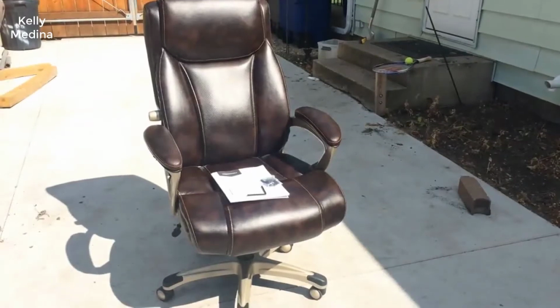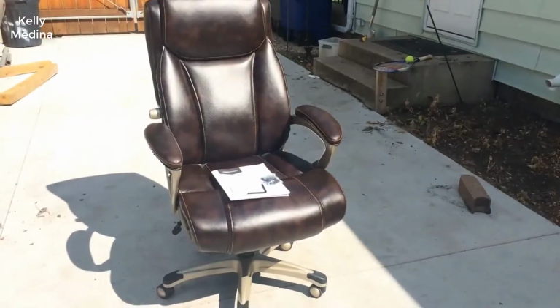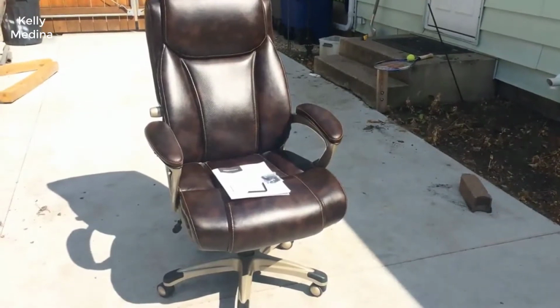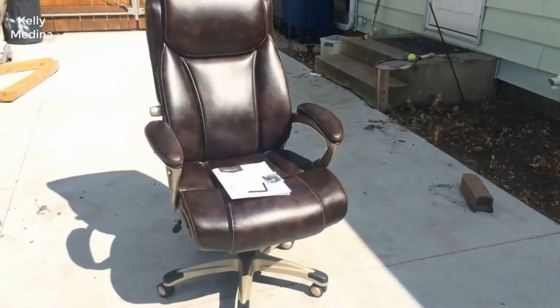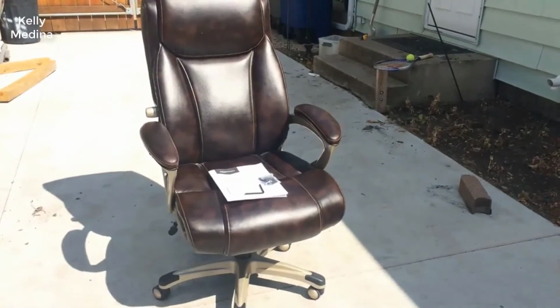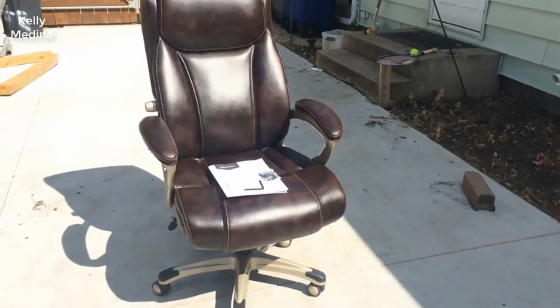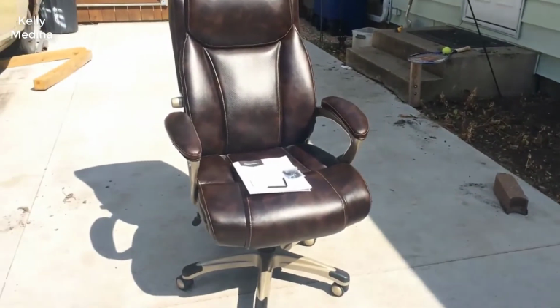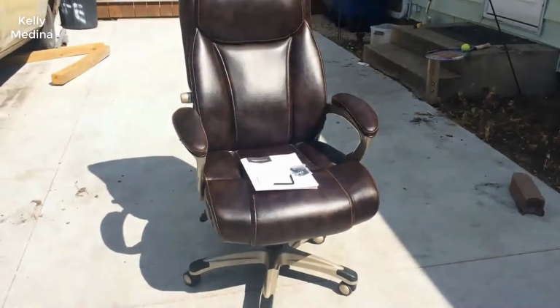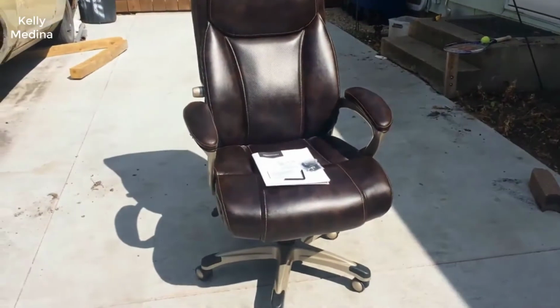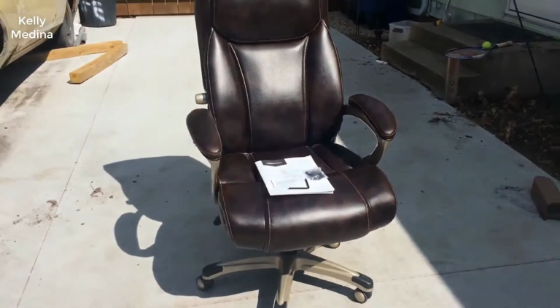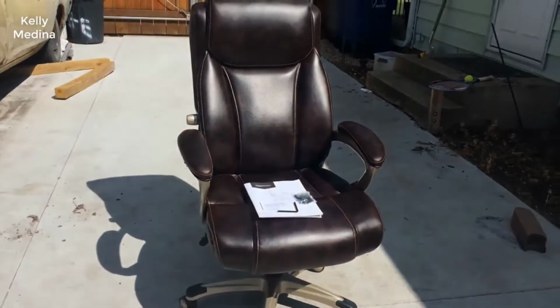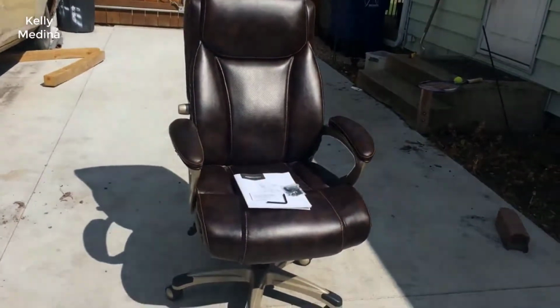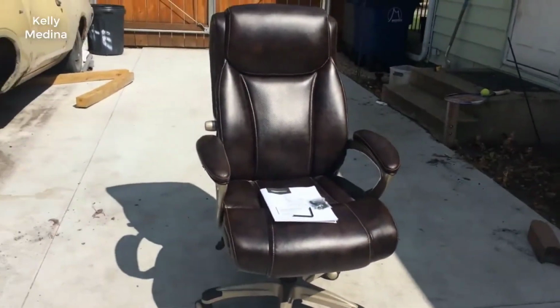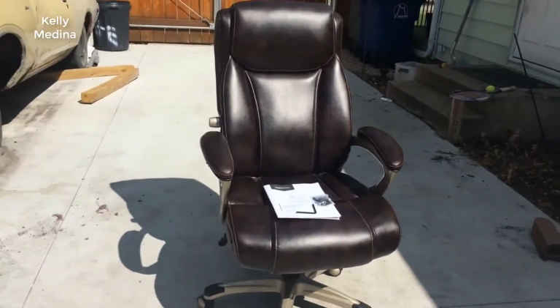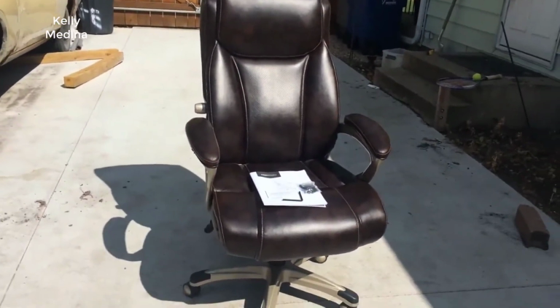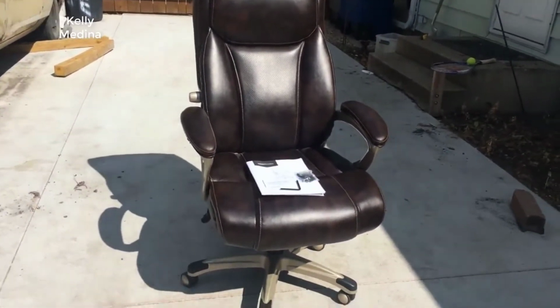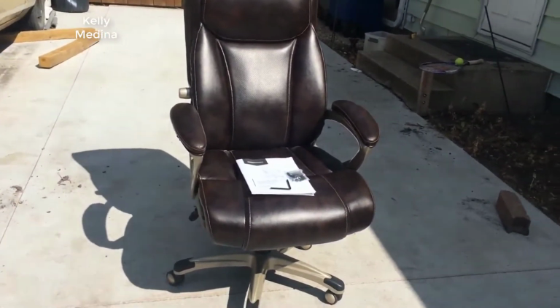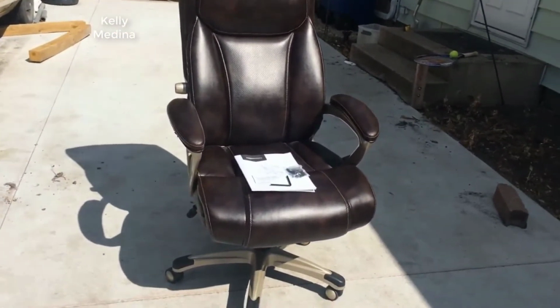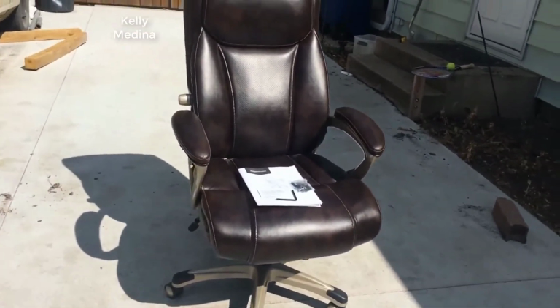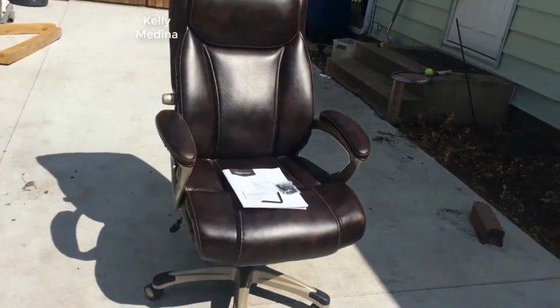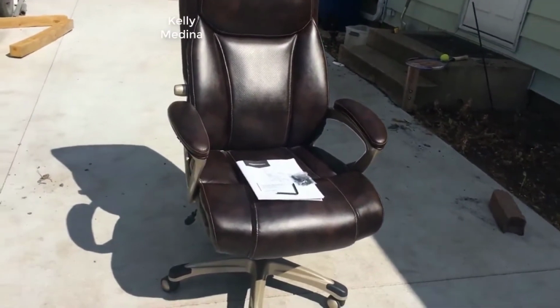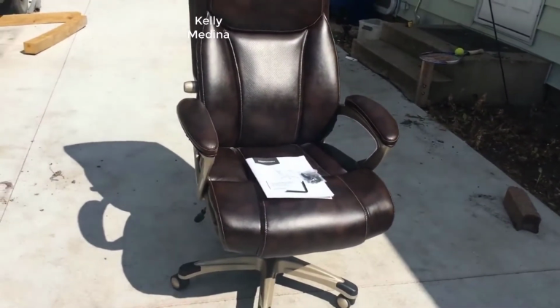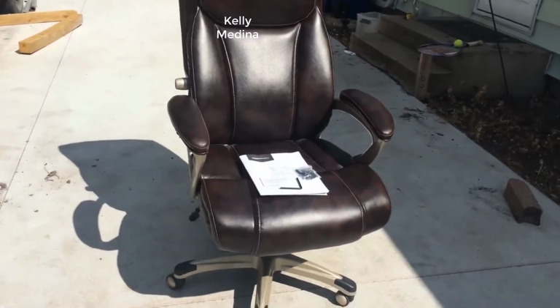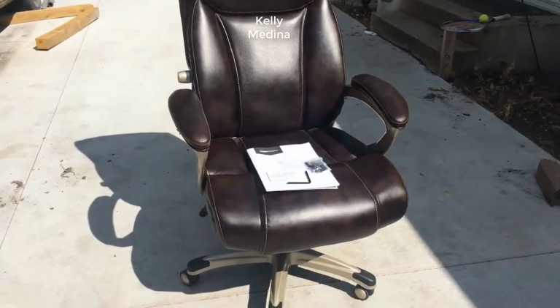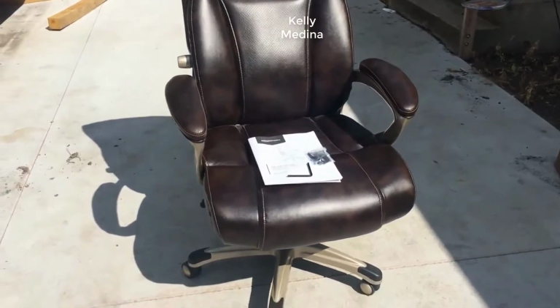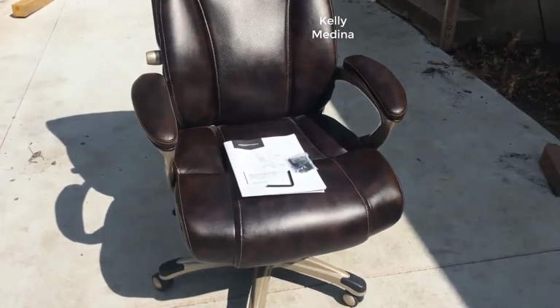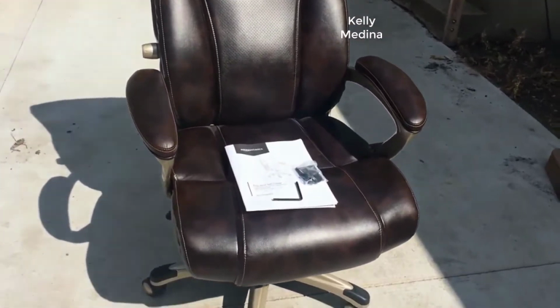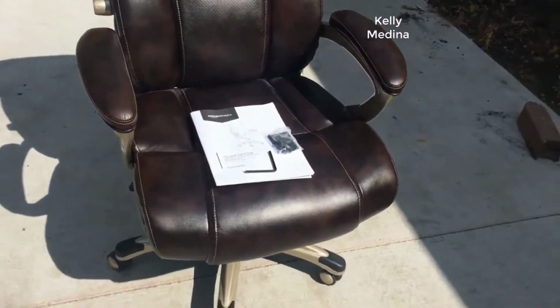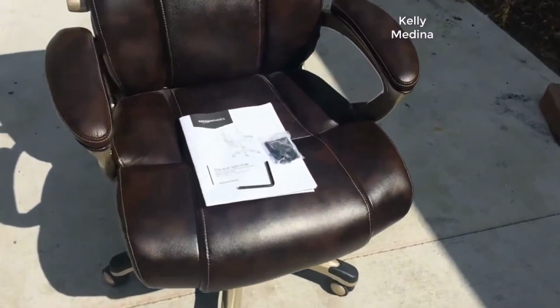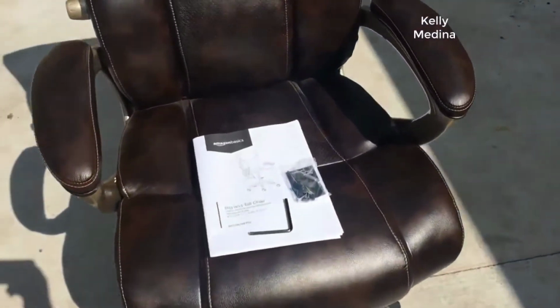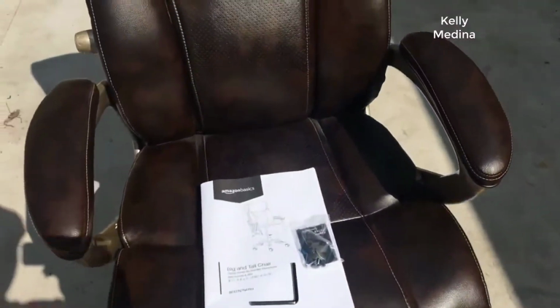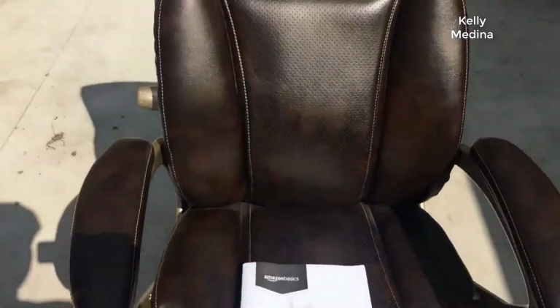Today I want to review the Amazon Basics high back executive chair. I found a pretty good deal on this chair and I'll post a link in the description below so you can check it out.